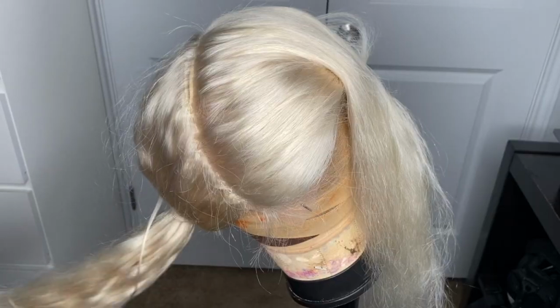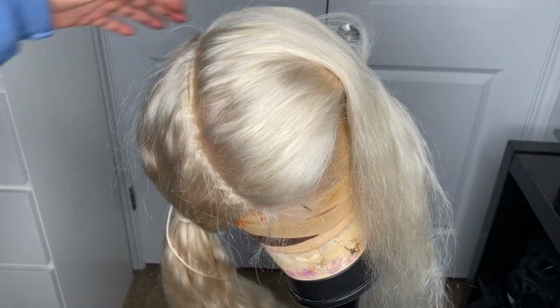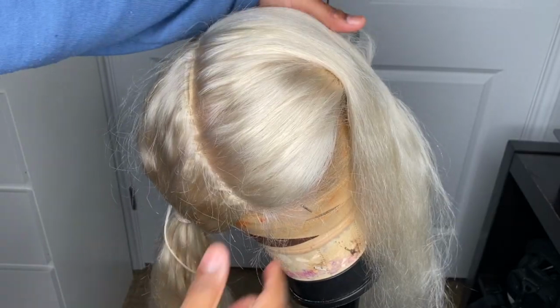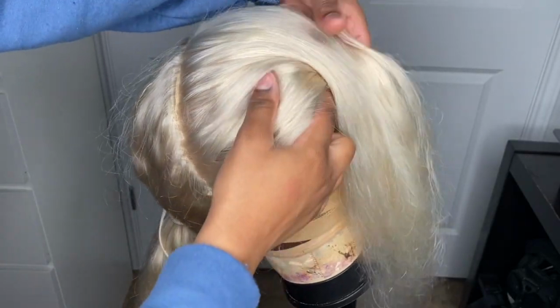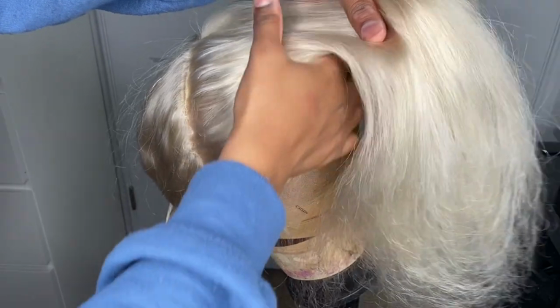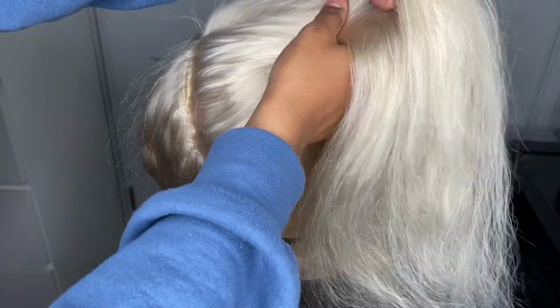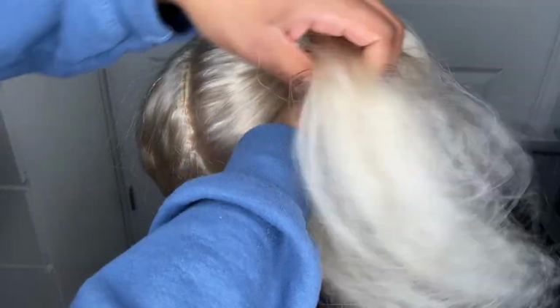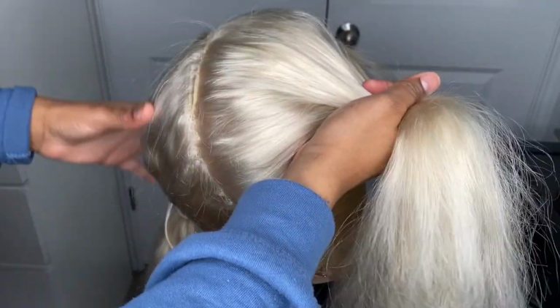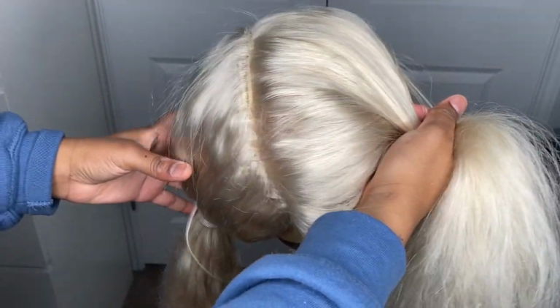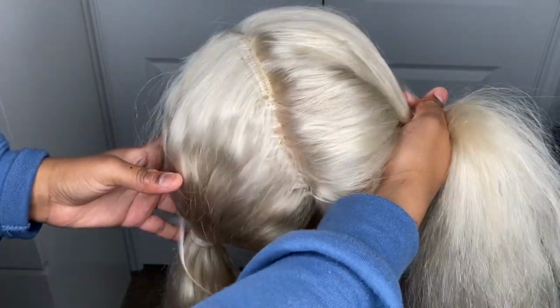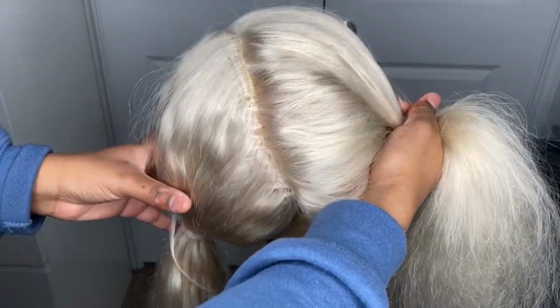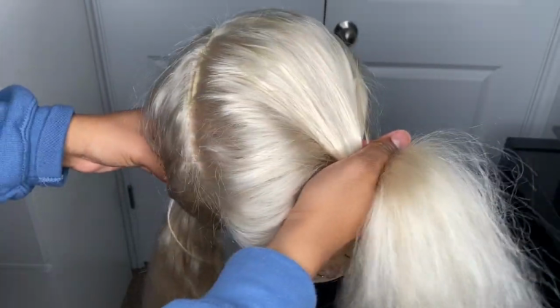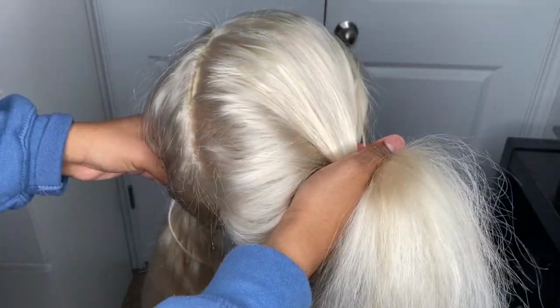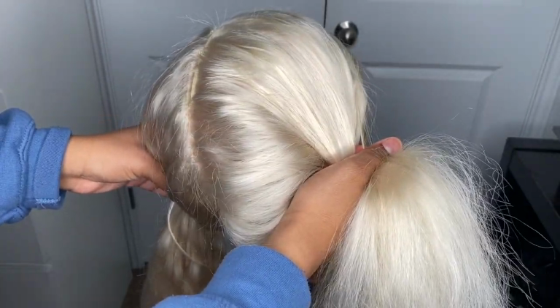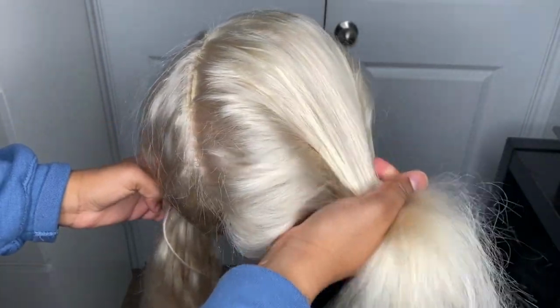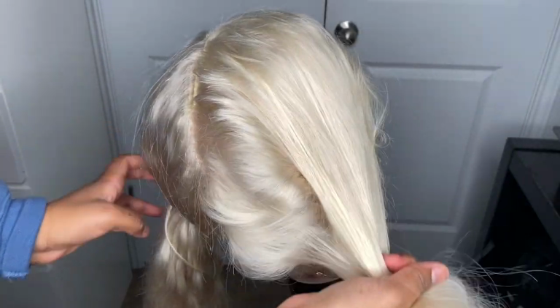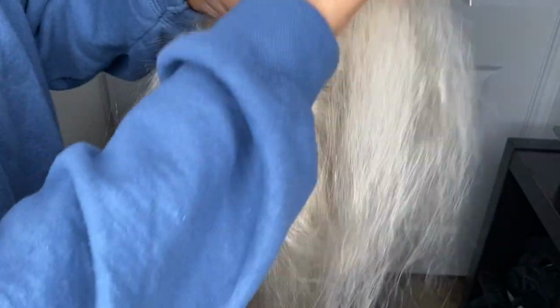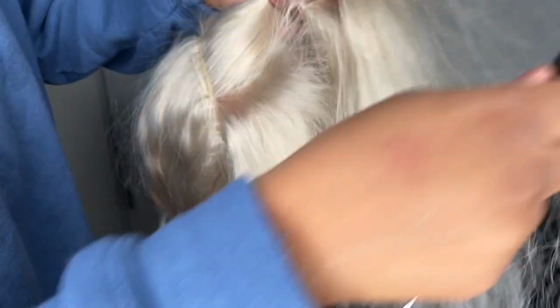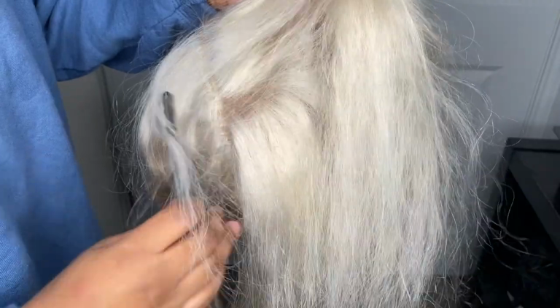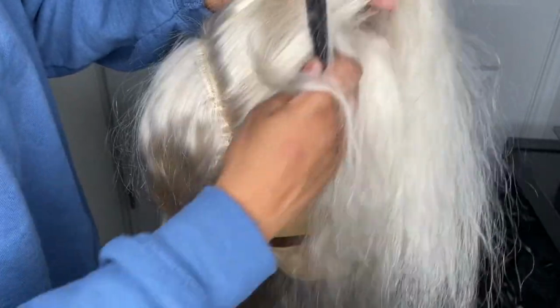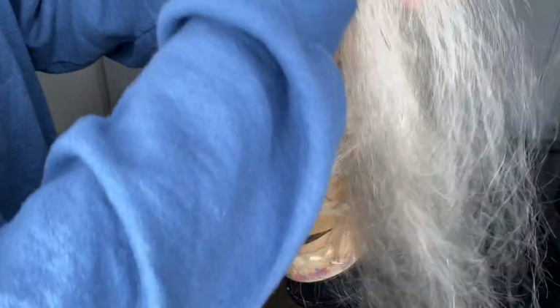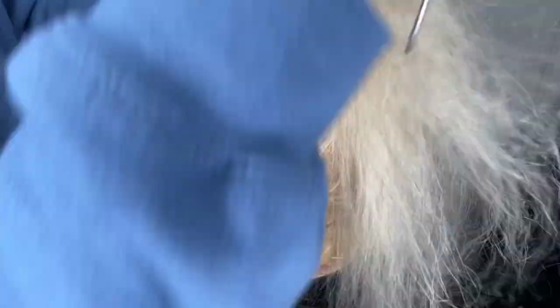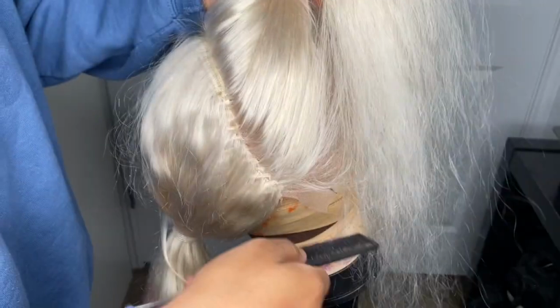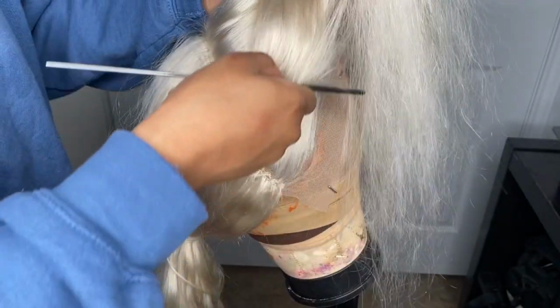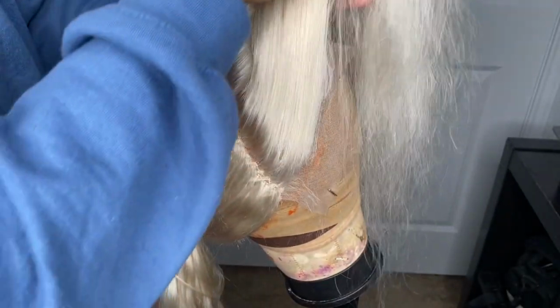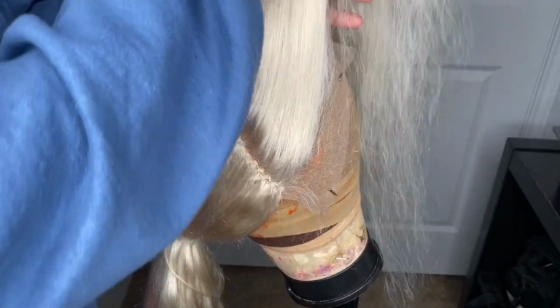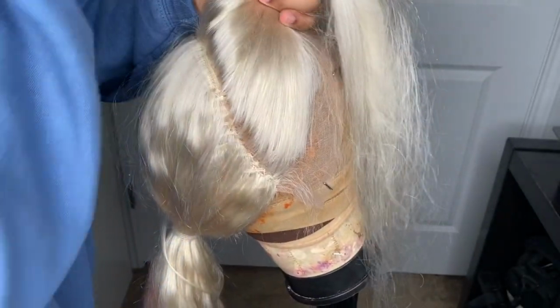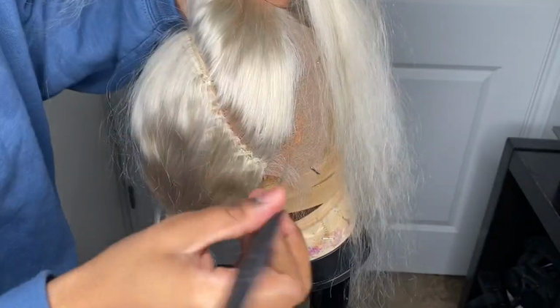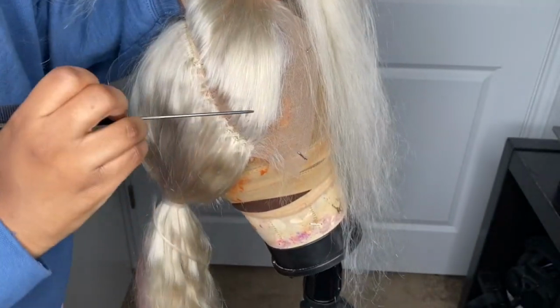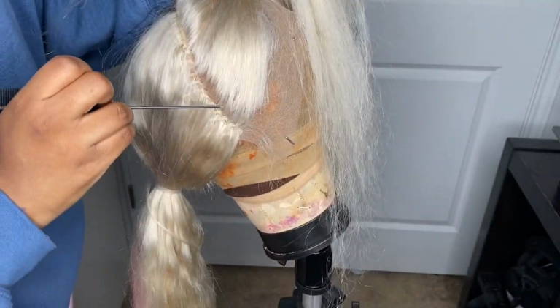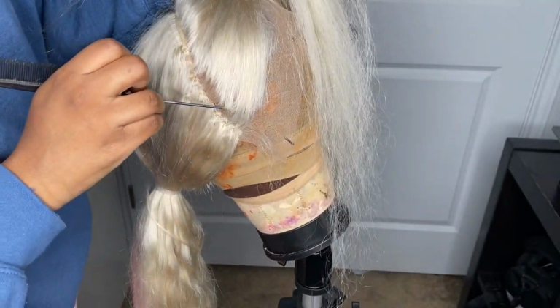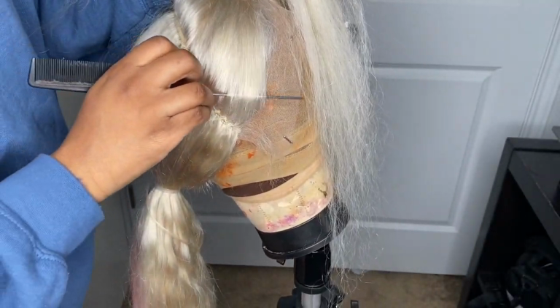I sectioned off the frontal from the rest of the hair because I like to make sure that the frontal part looks as natural as possible. When you dip it in the water, sometimes the knots become too dark and it soaks up all the dye, so I did not want that.